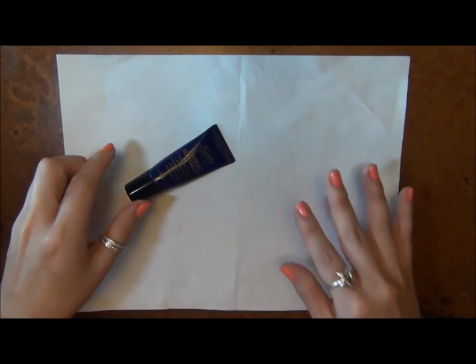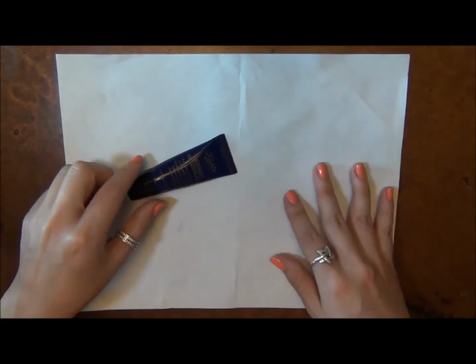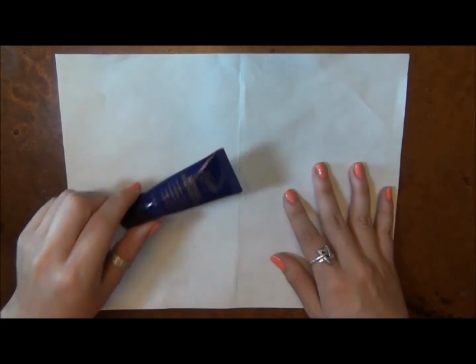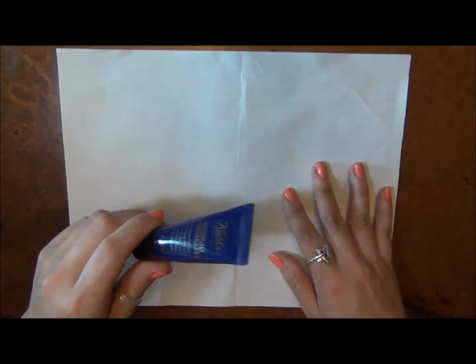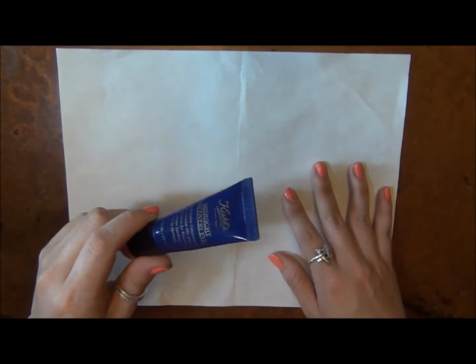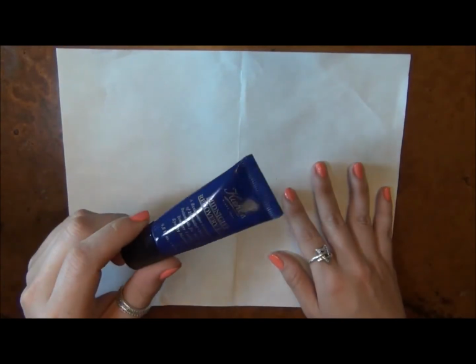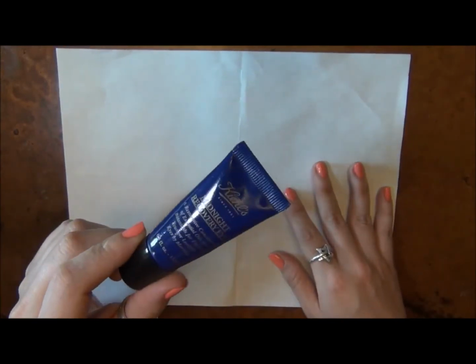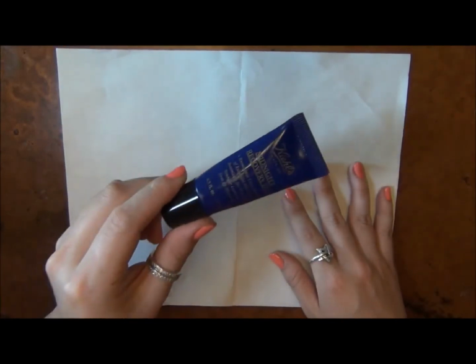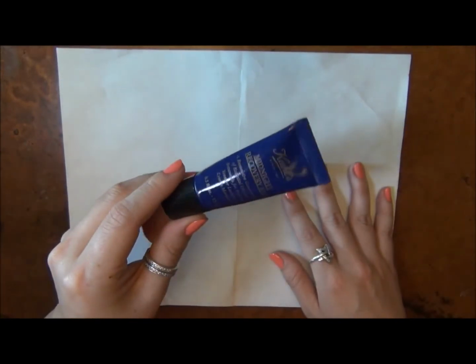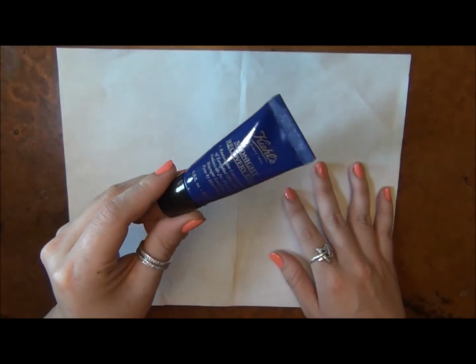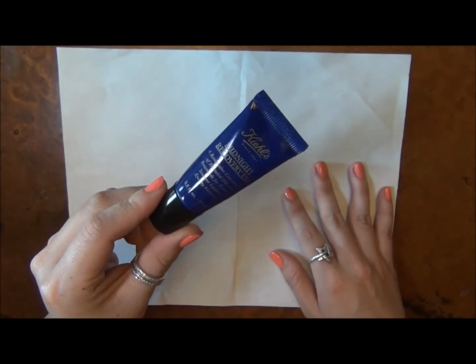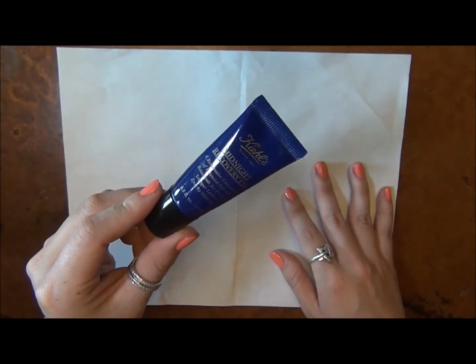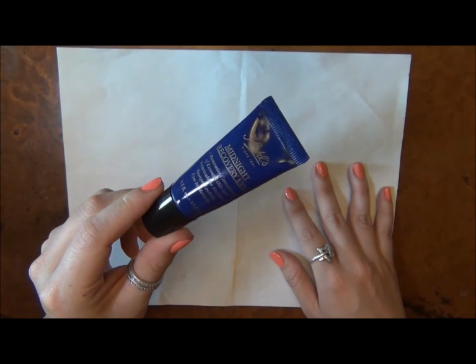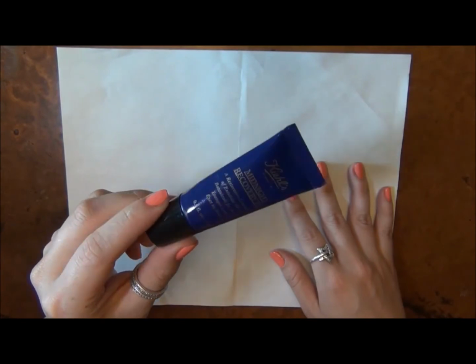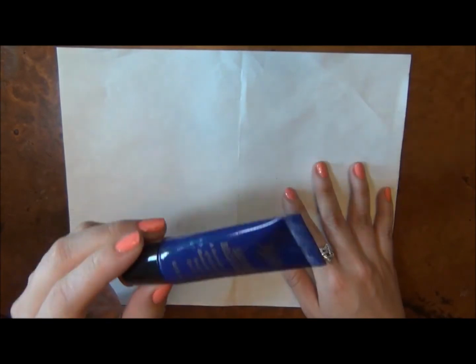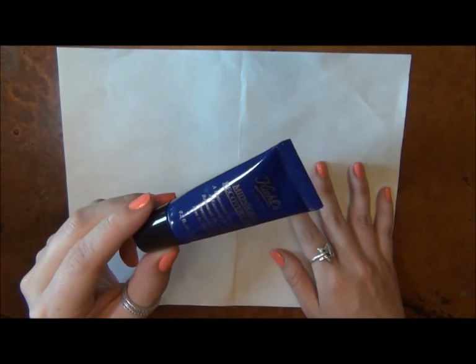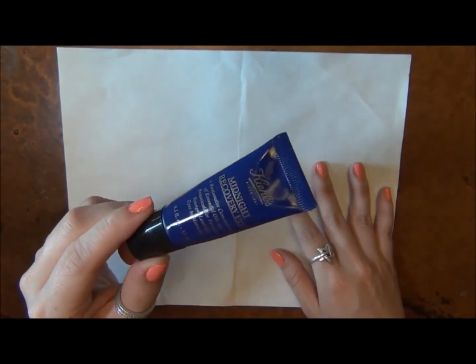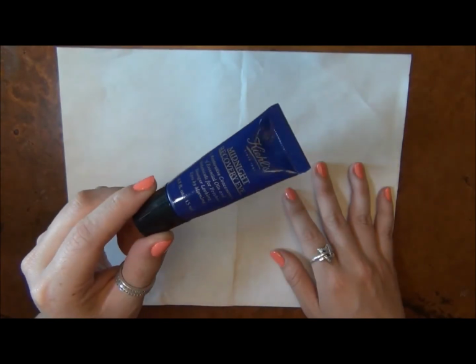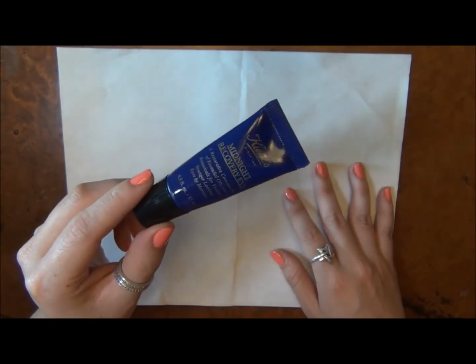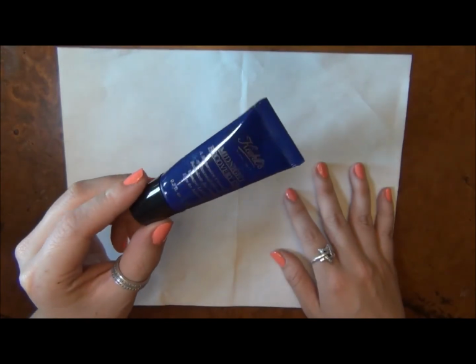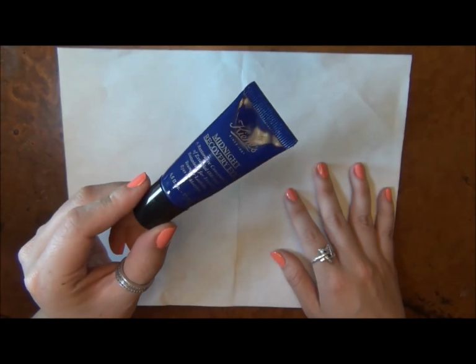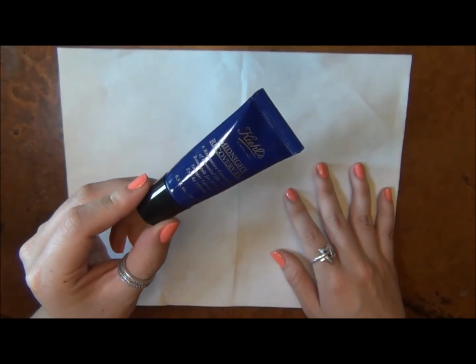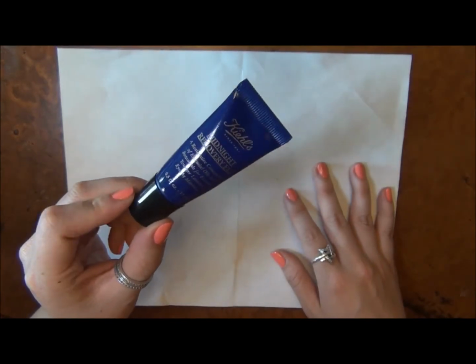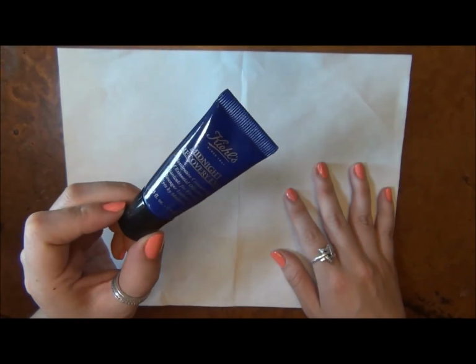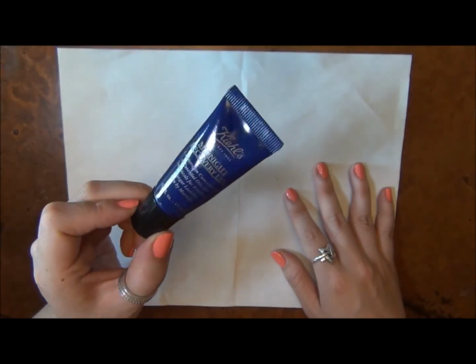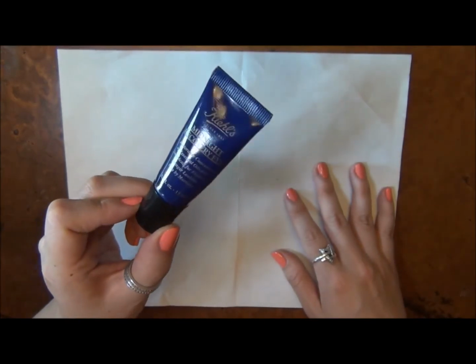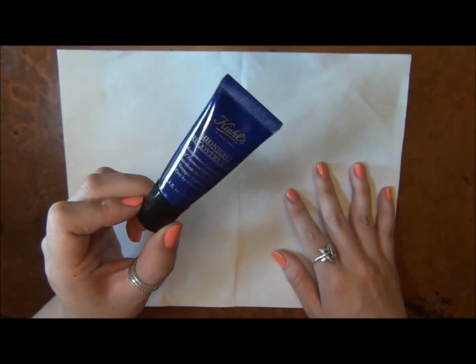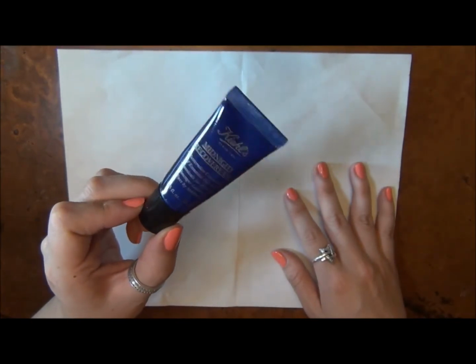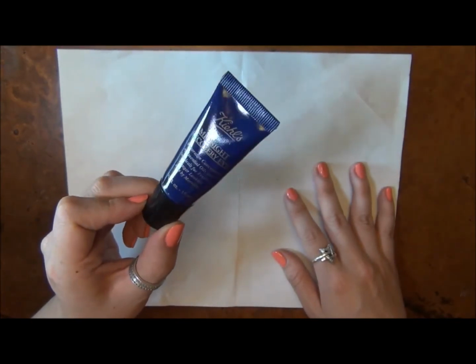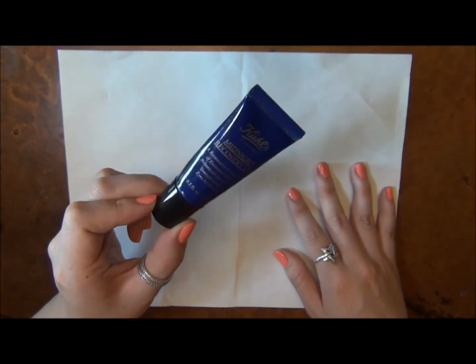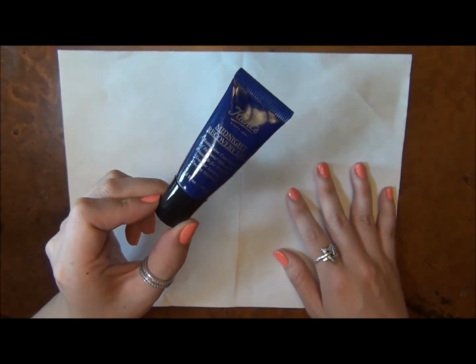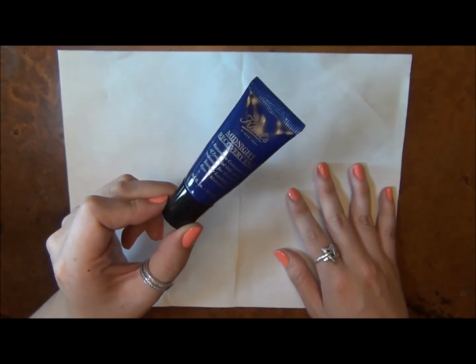These are kind of the last eye creams I have to cover, but this one I've definitely repurchased and really do enjoy using every night.